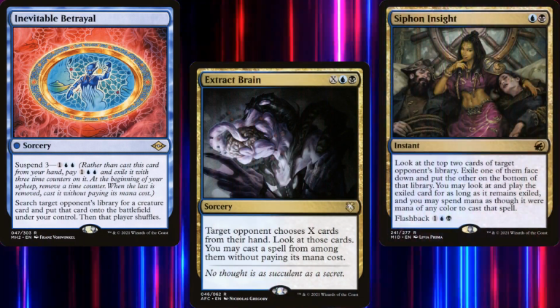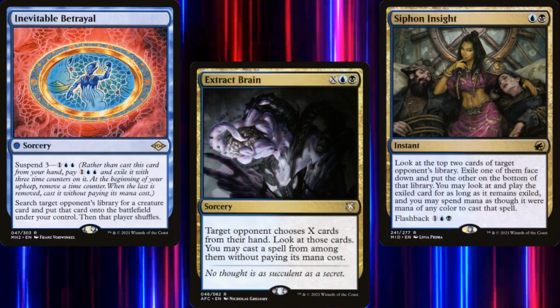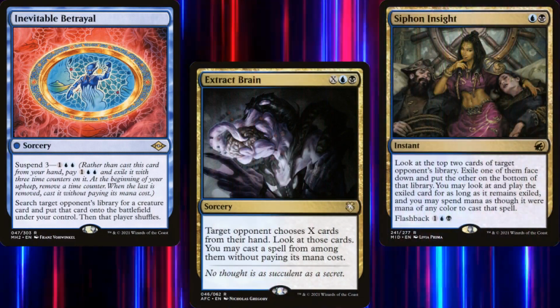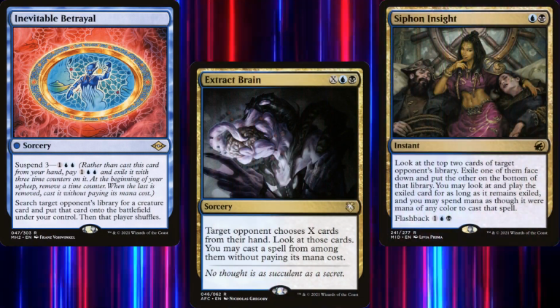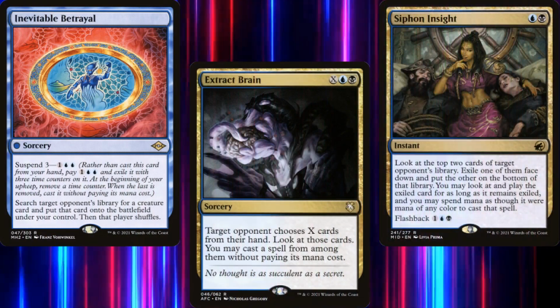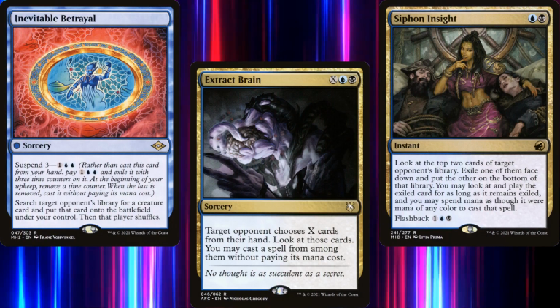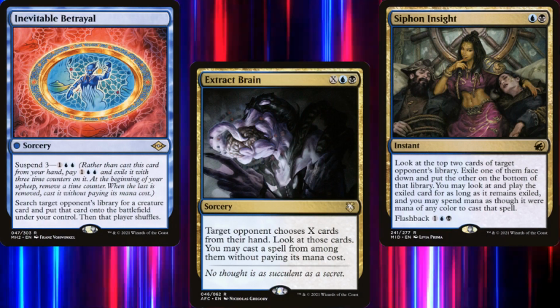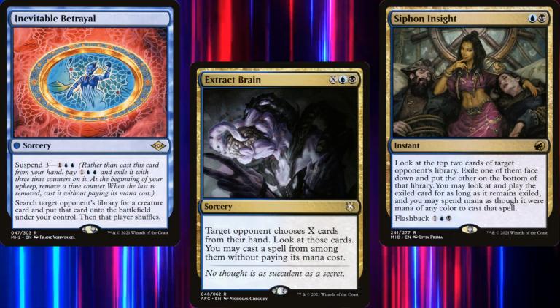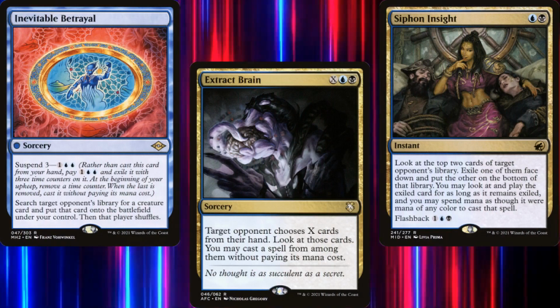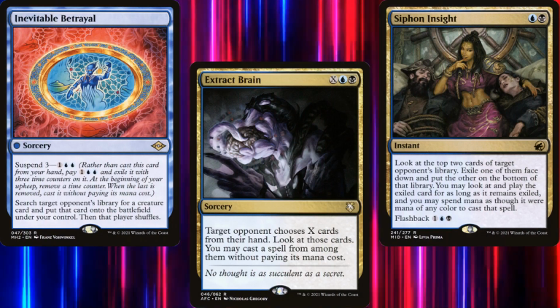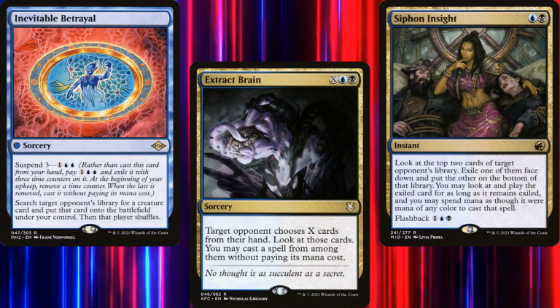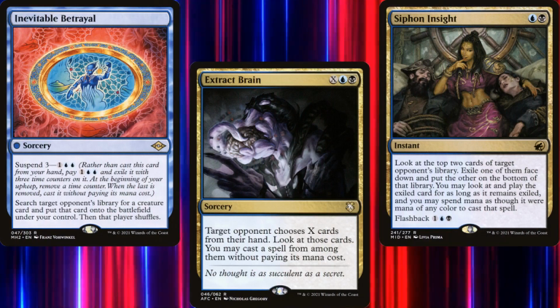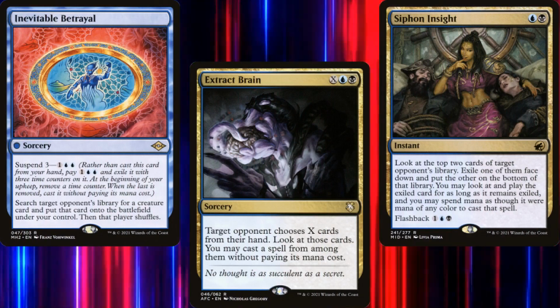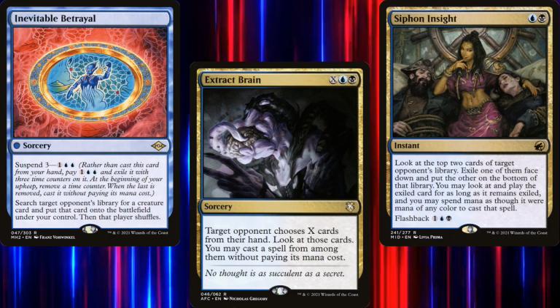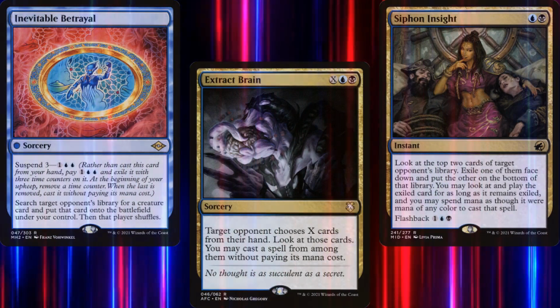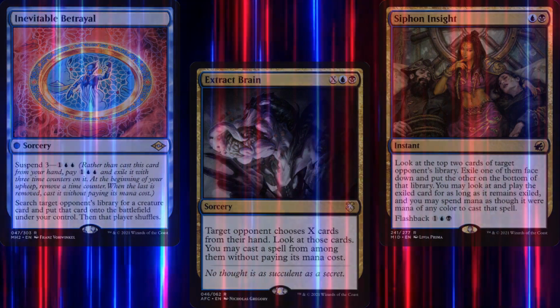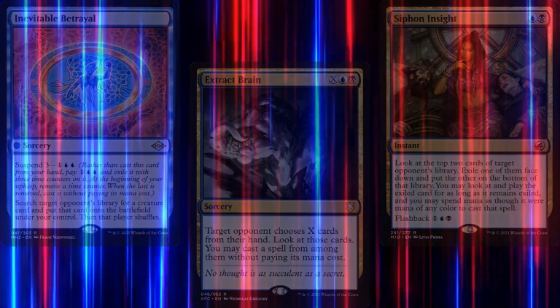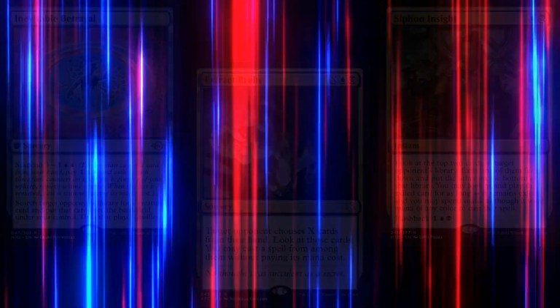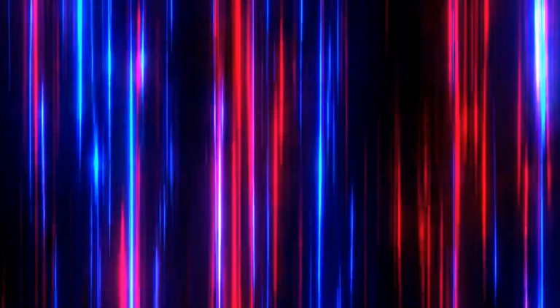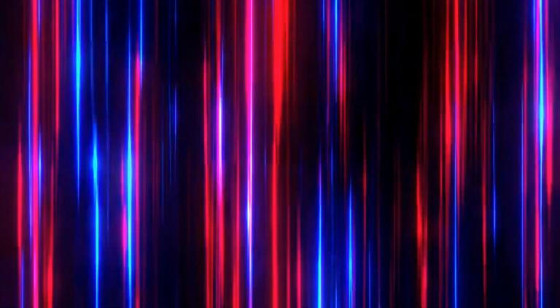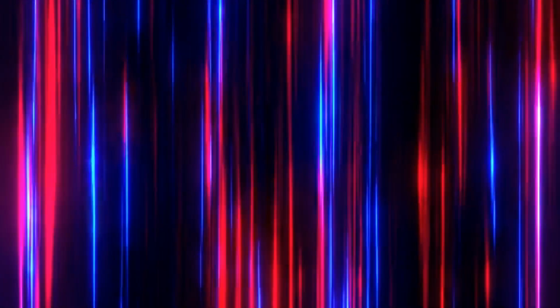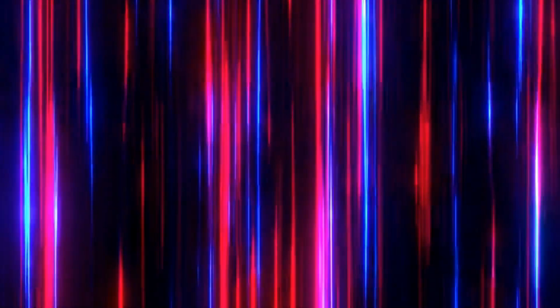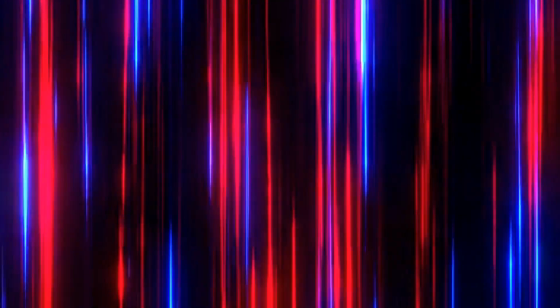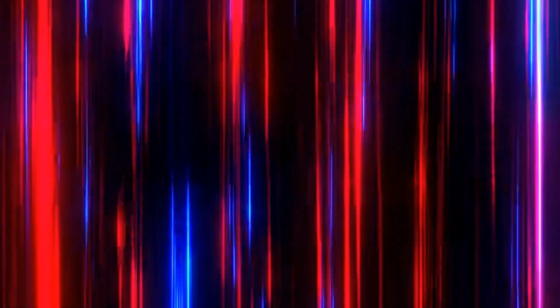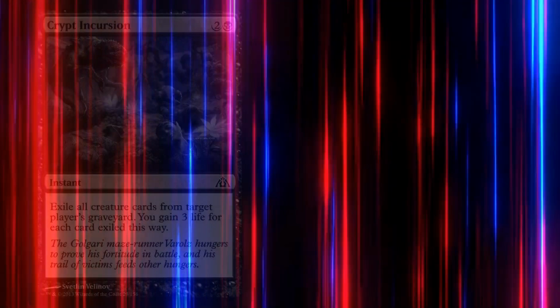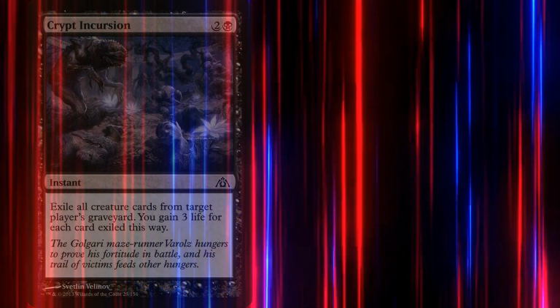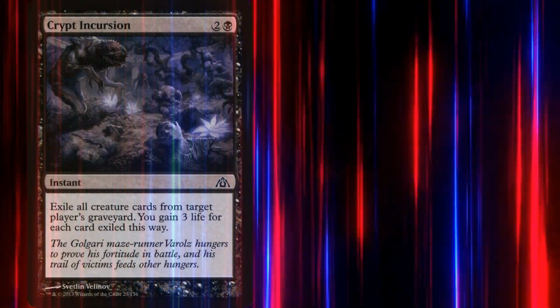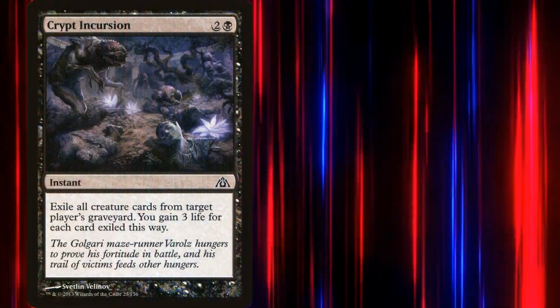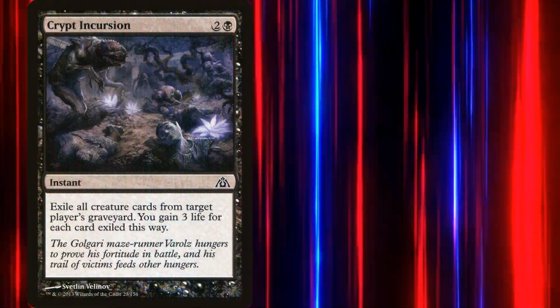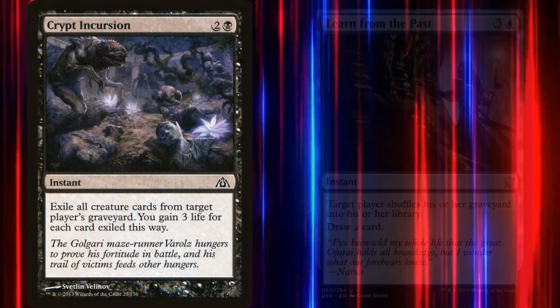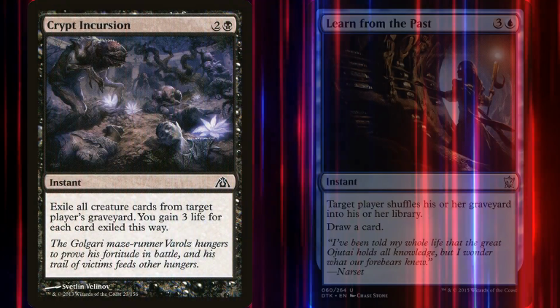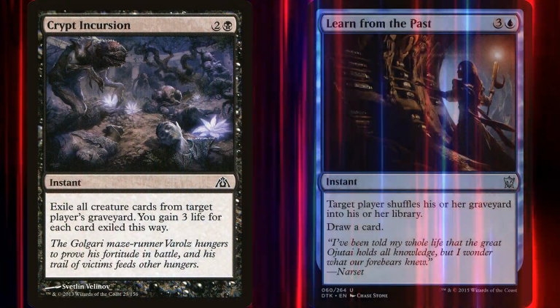With all the discard cards we're running, we could be feeding an opponent's graveyard recursion deck. So to help counter that, we're running Crypt Incursion and Learn from the Past.